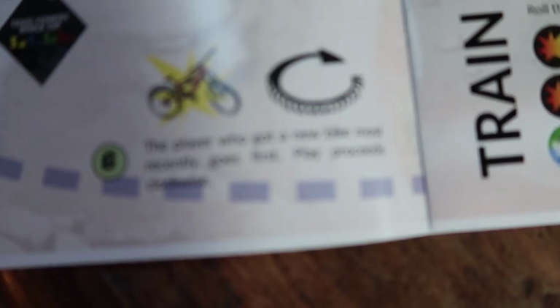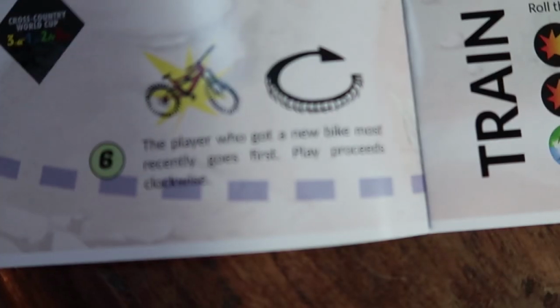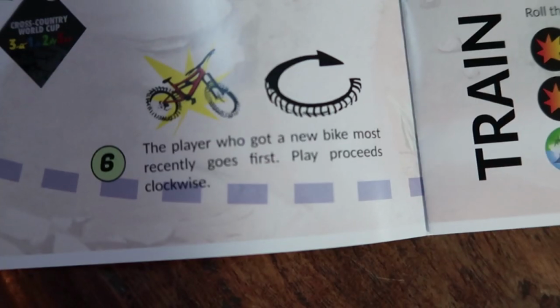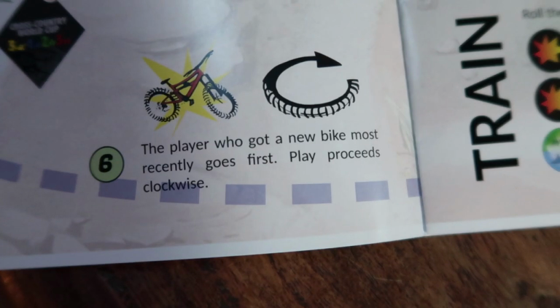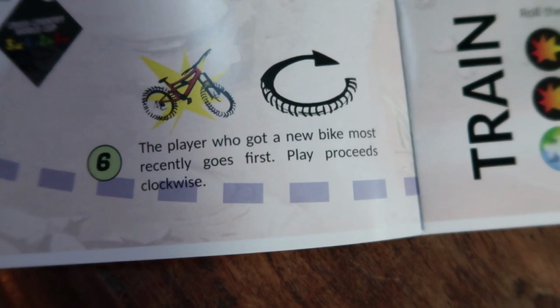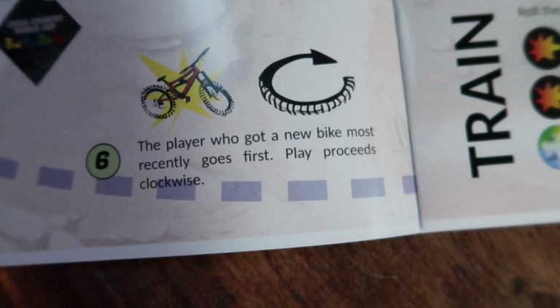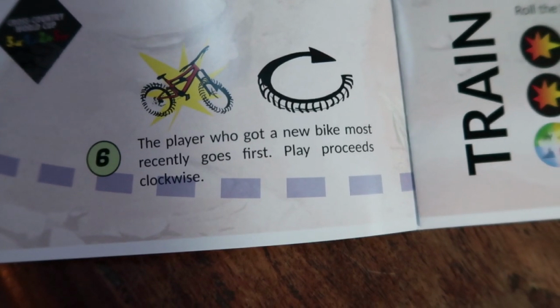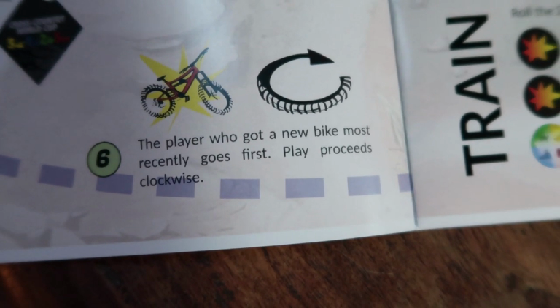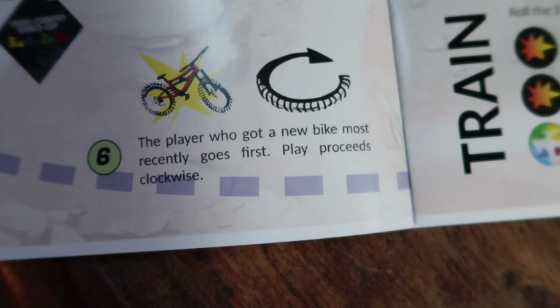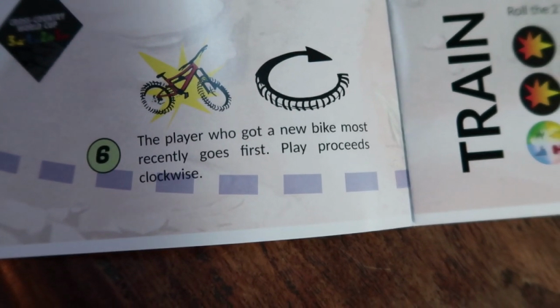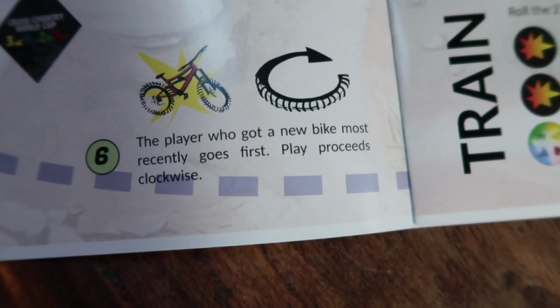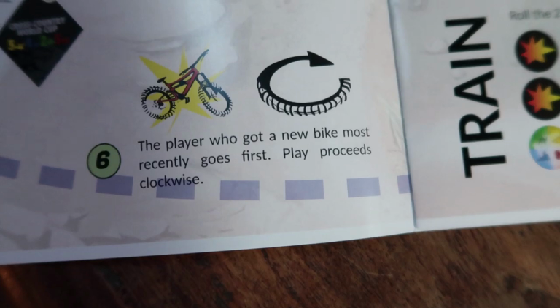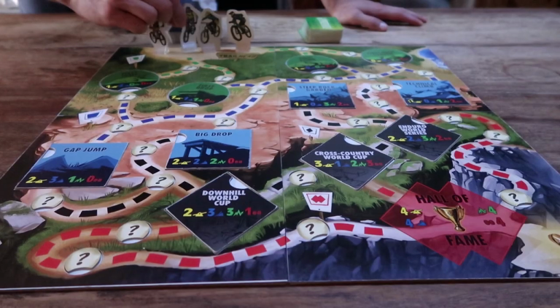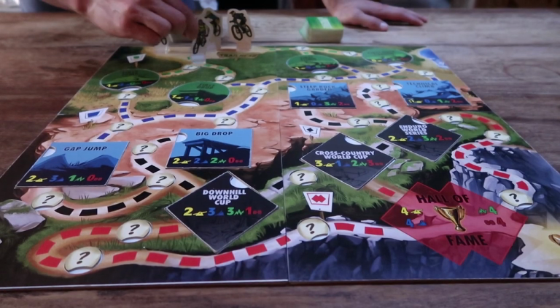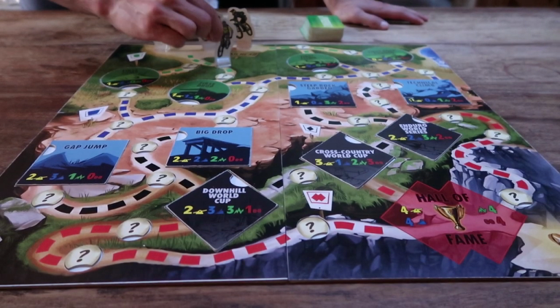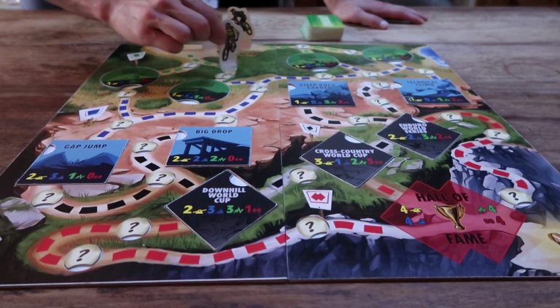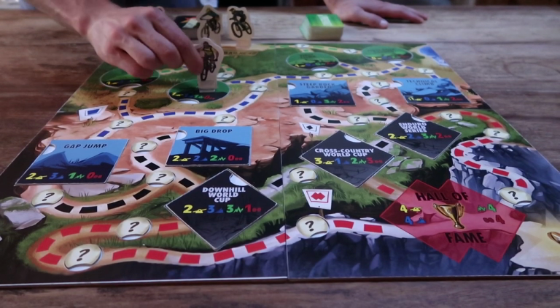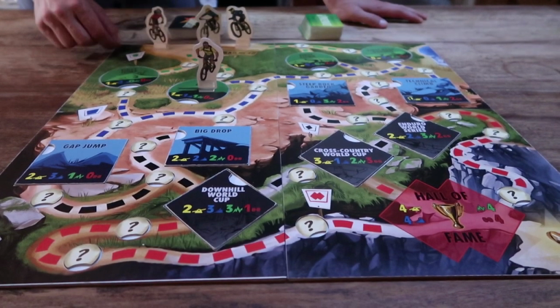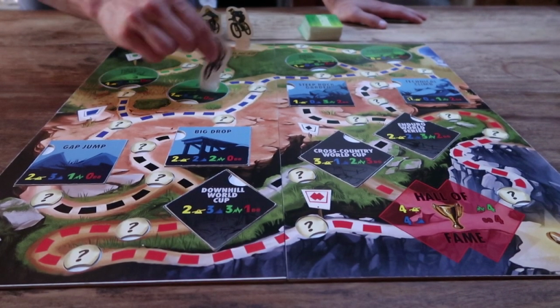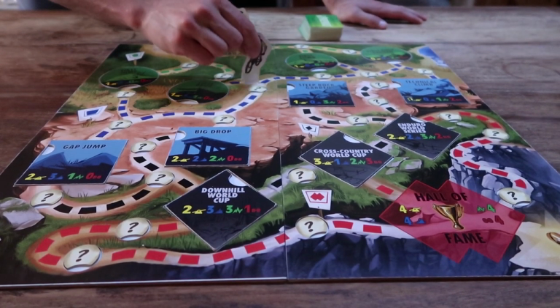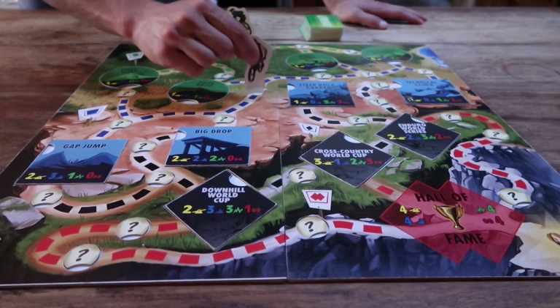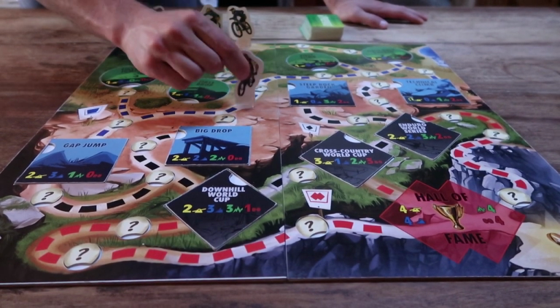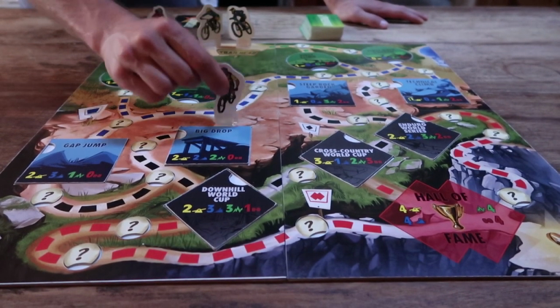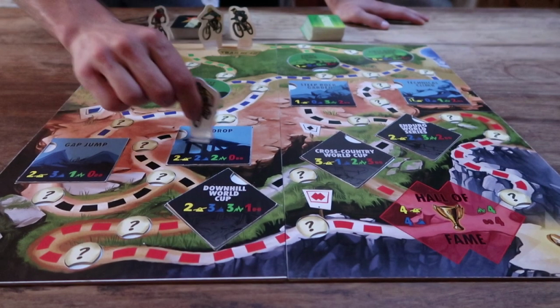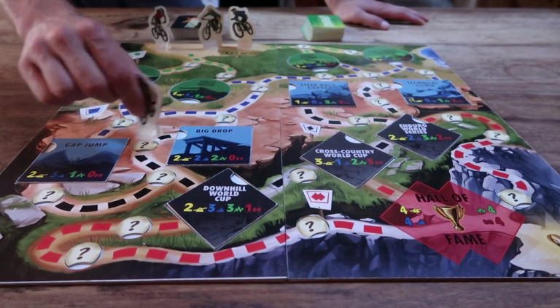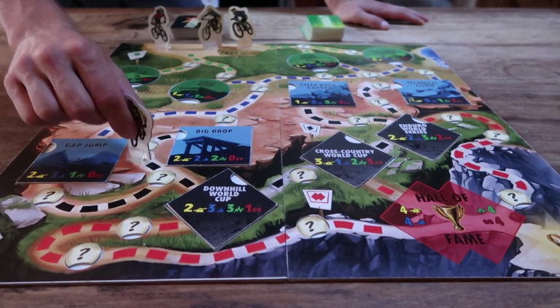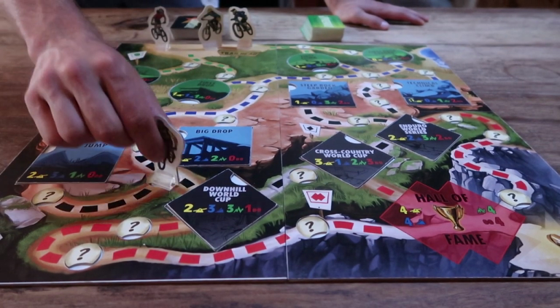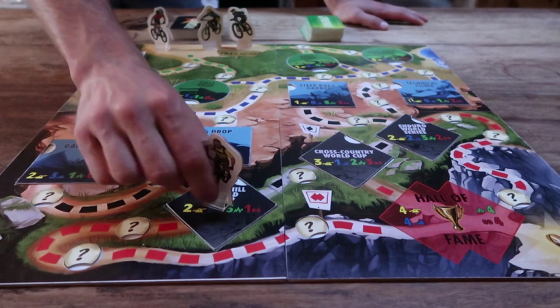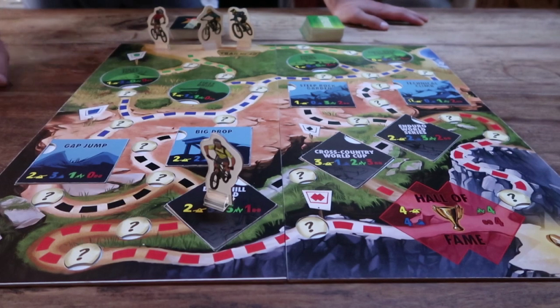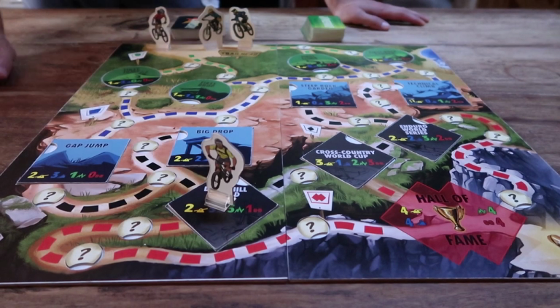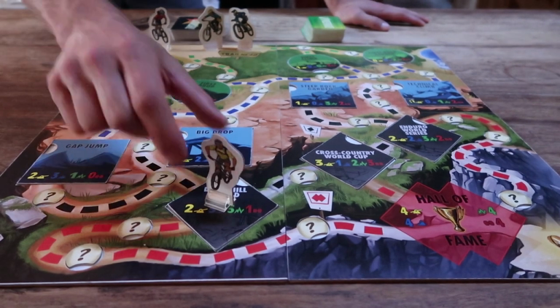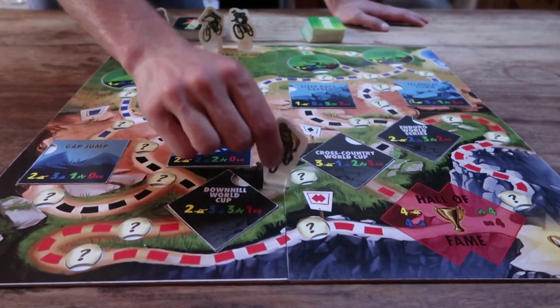The player who got a new bike most recently goes first and play proceeds clockwise. The goal of the game is to be the first to travel from the trailhead through all three levels of features, get to the hall of fame, send it, and reach the golden burrito.